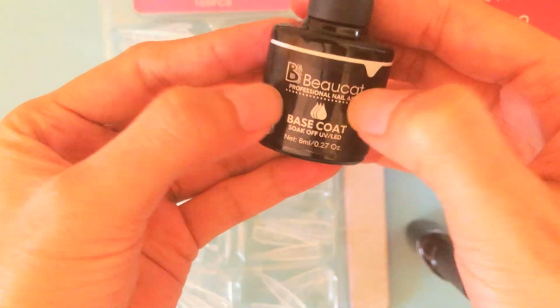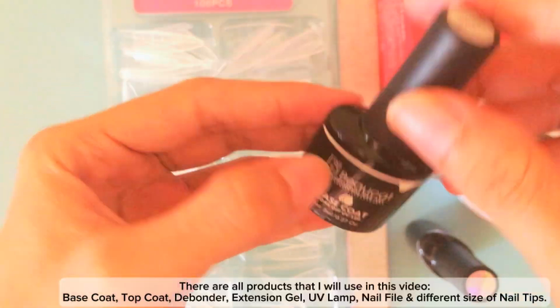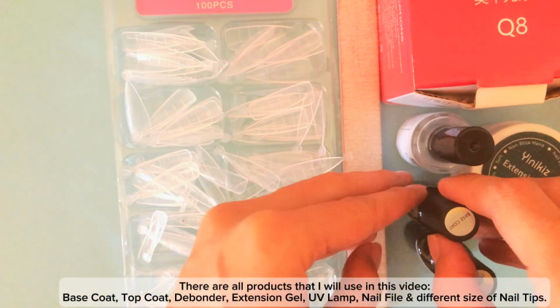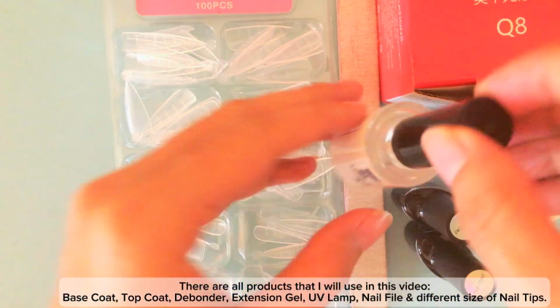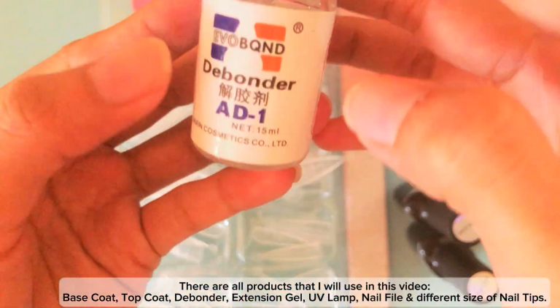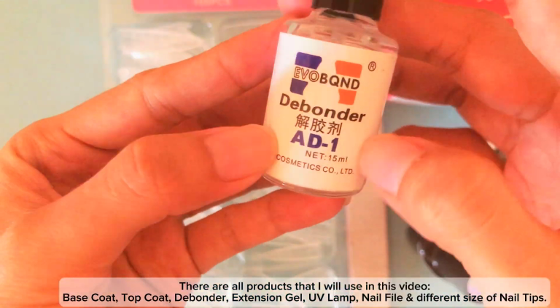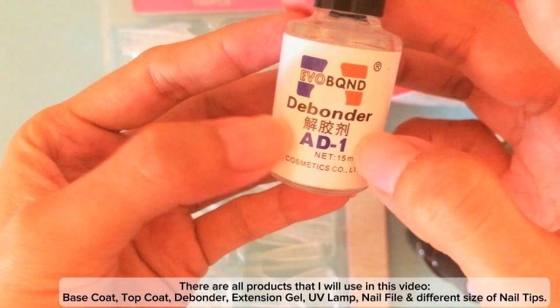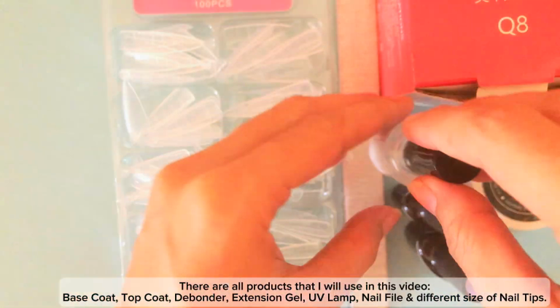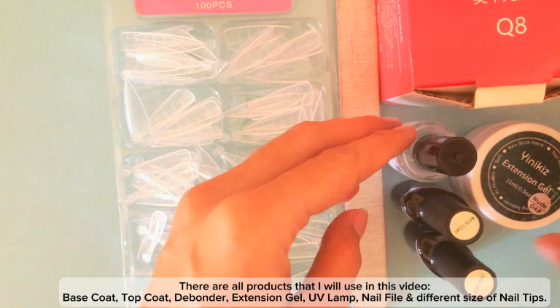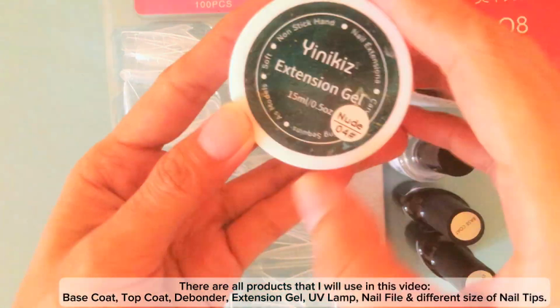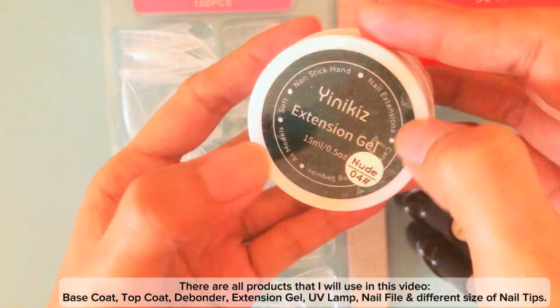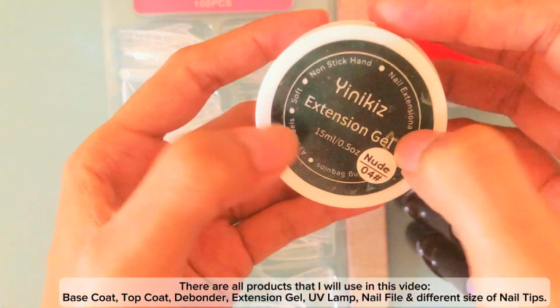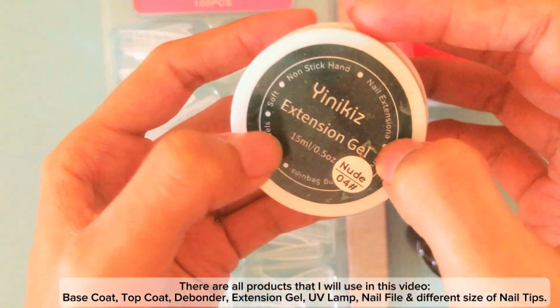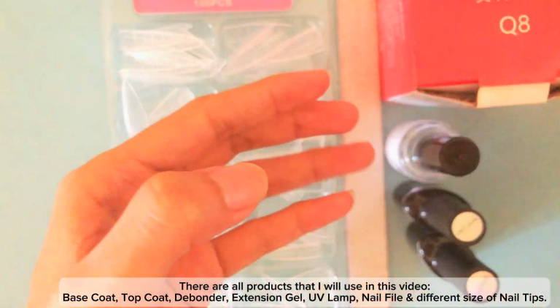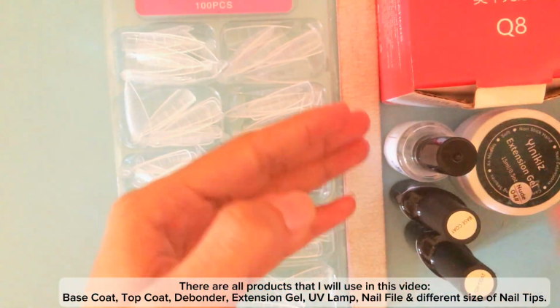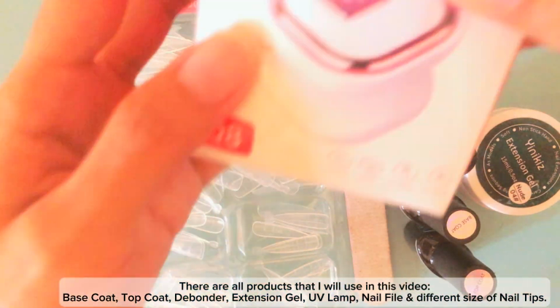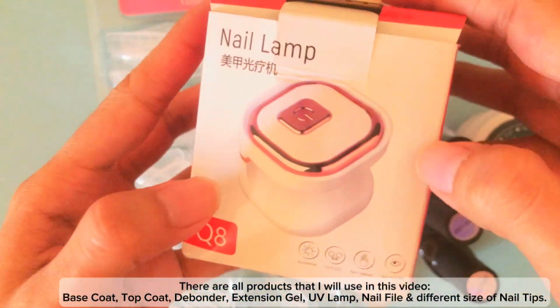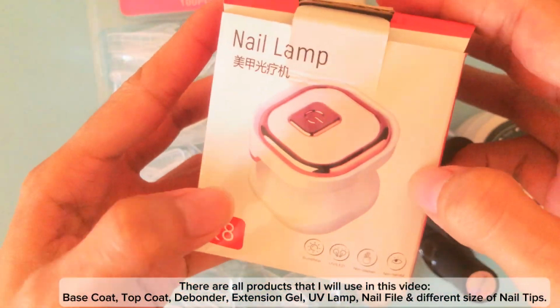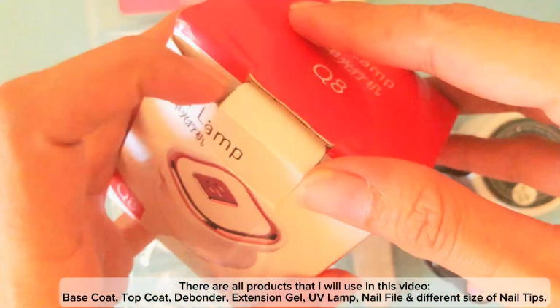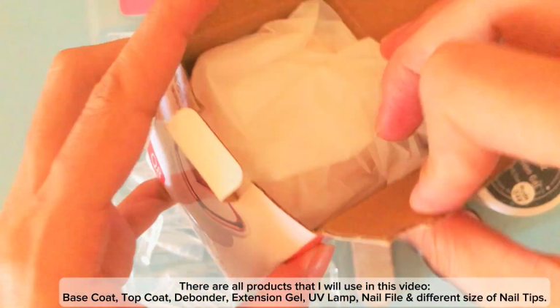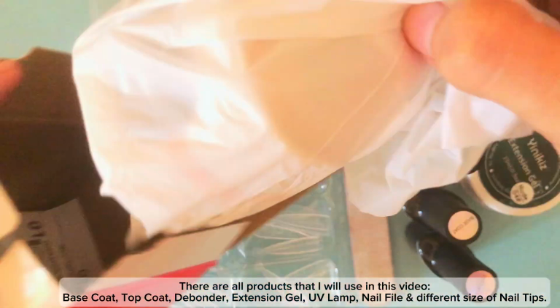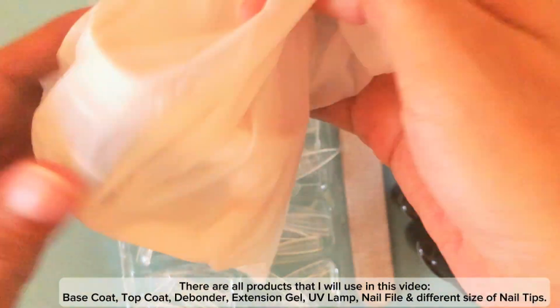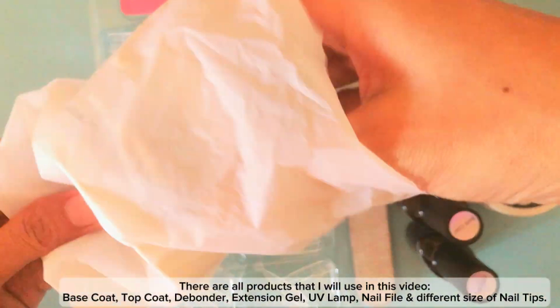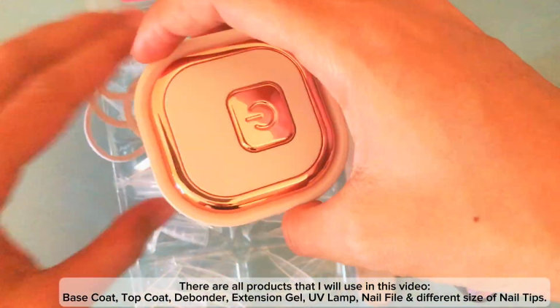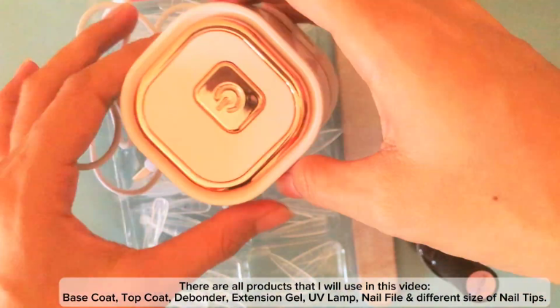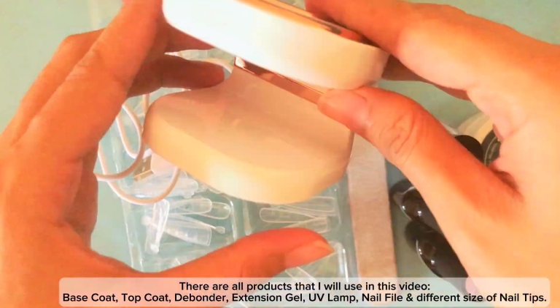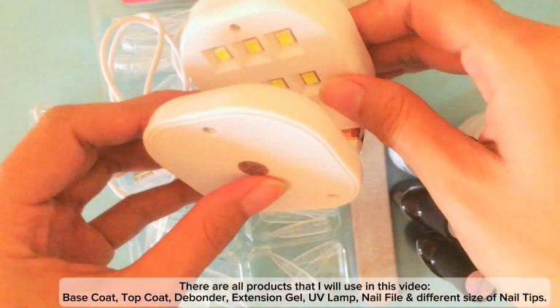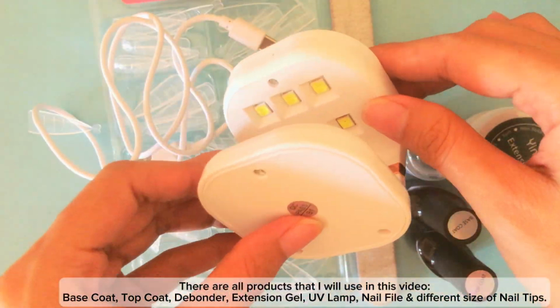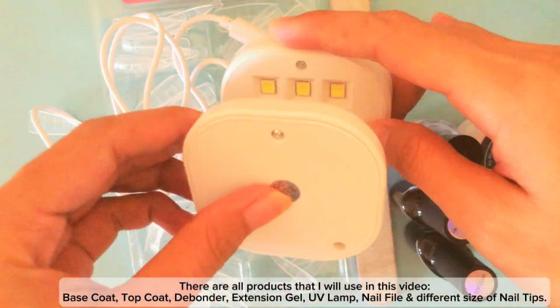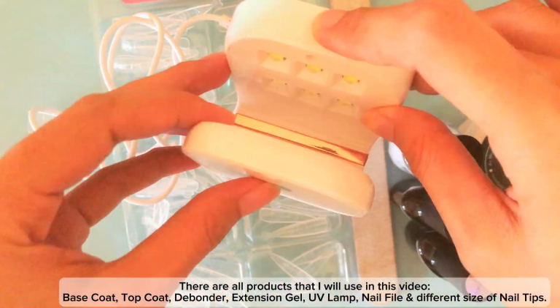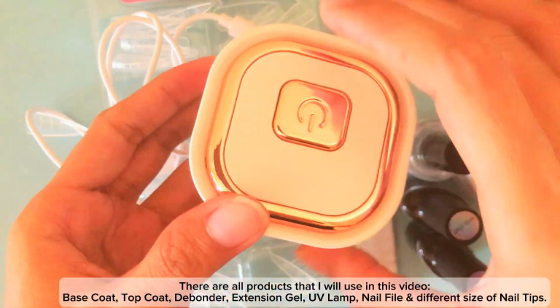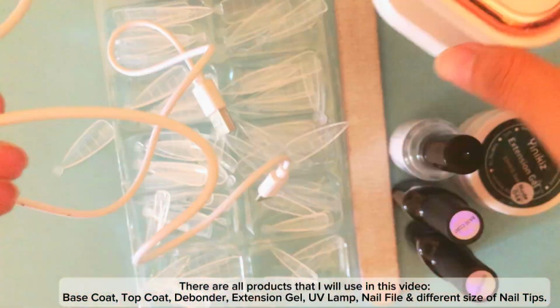These are all the products that I will use in this video: base coat, top coat, debonder, extension gel, beauty lamp, nail file, and different sizes of nail tips.